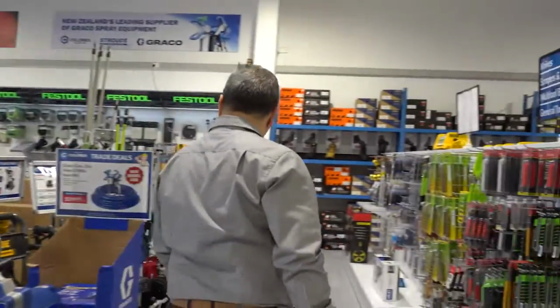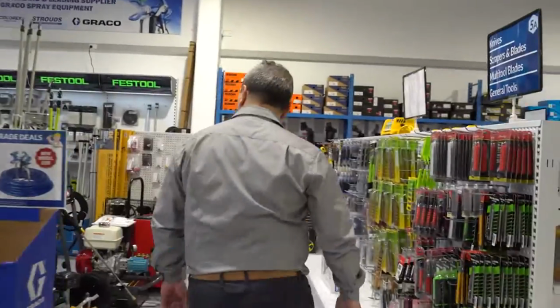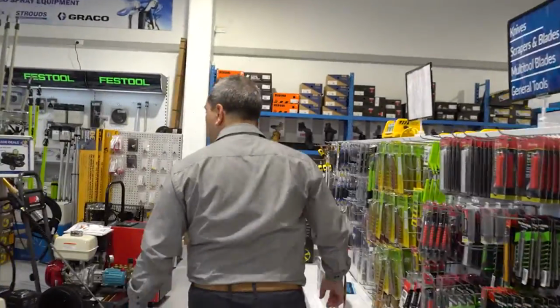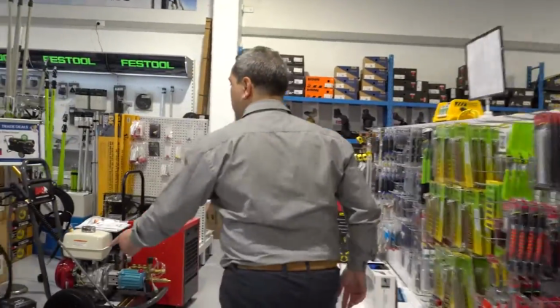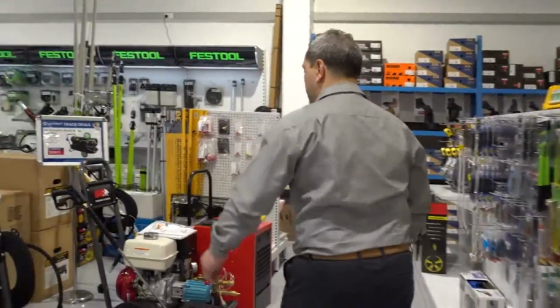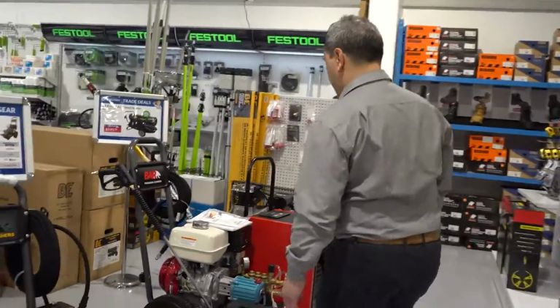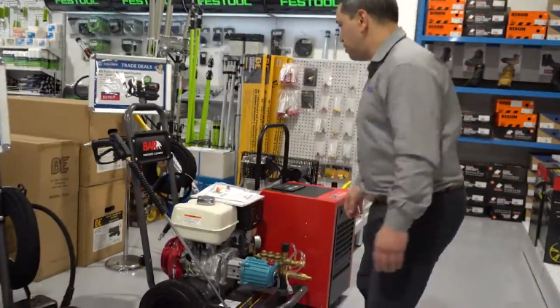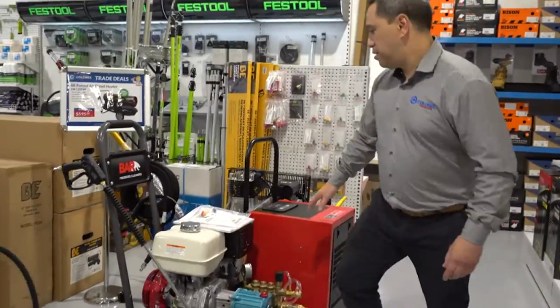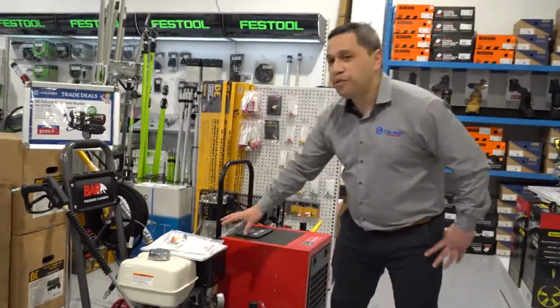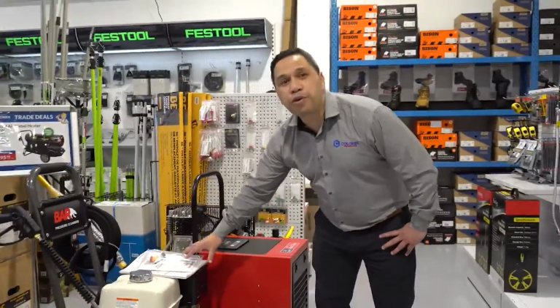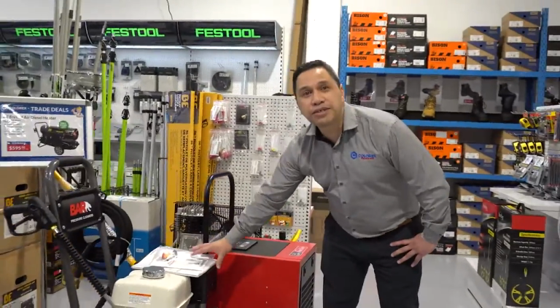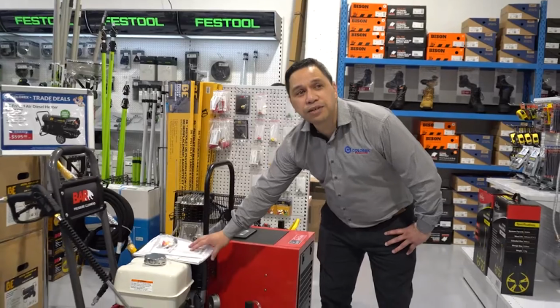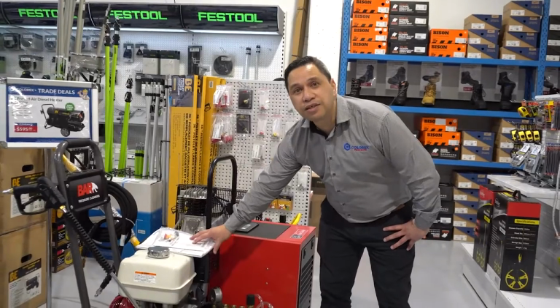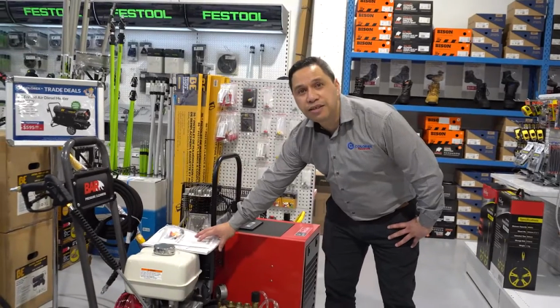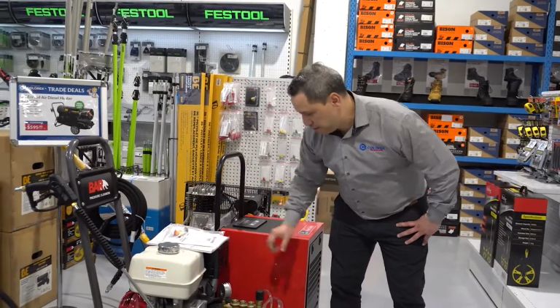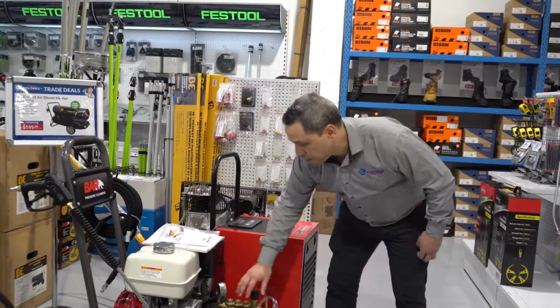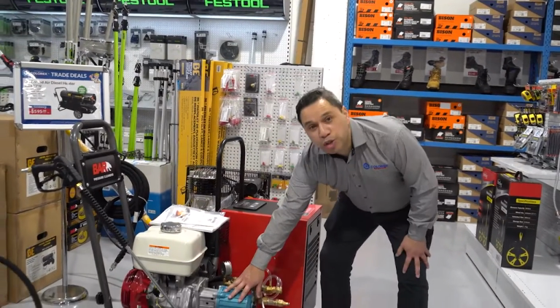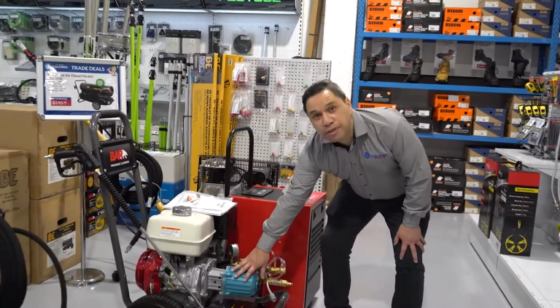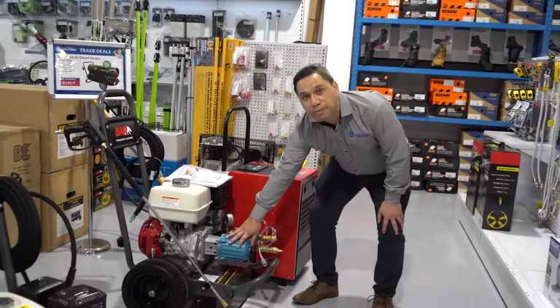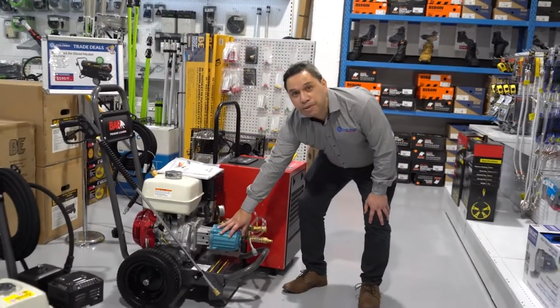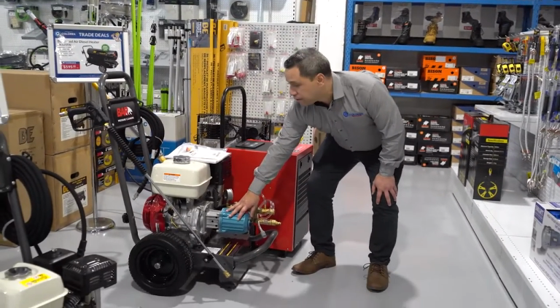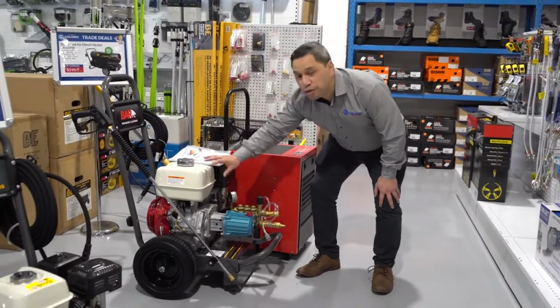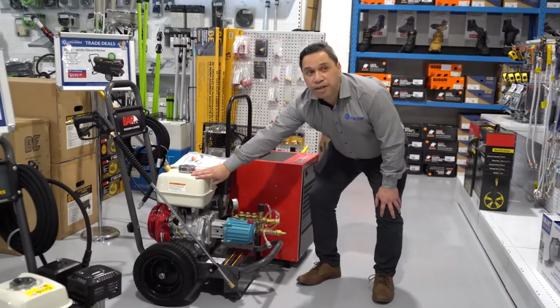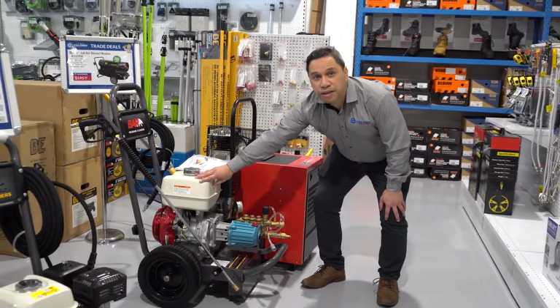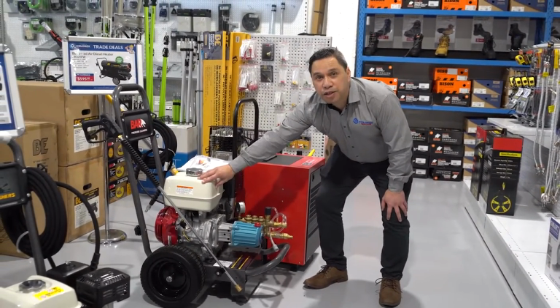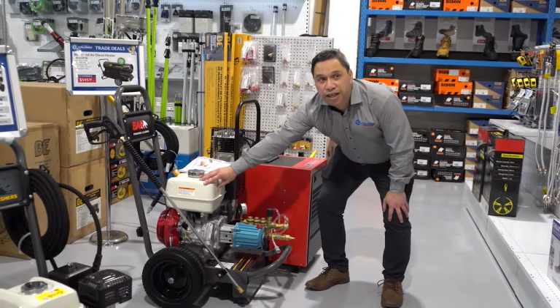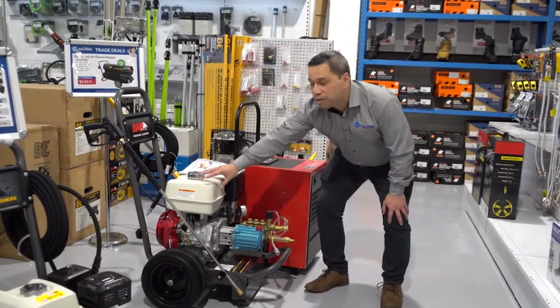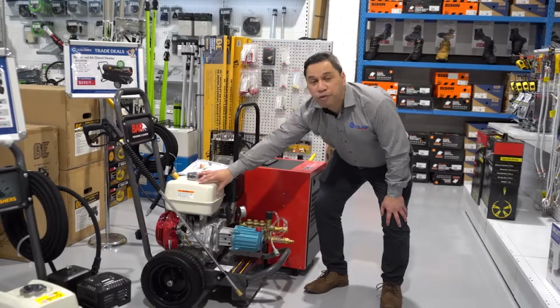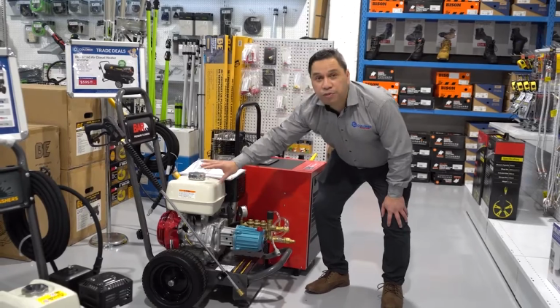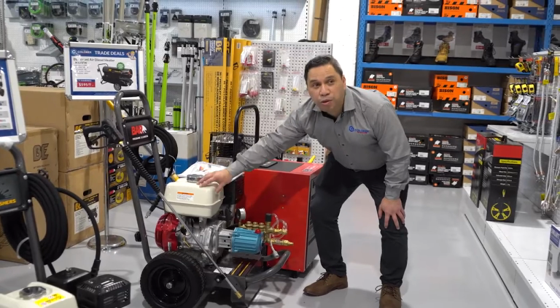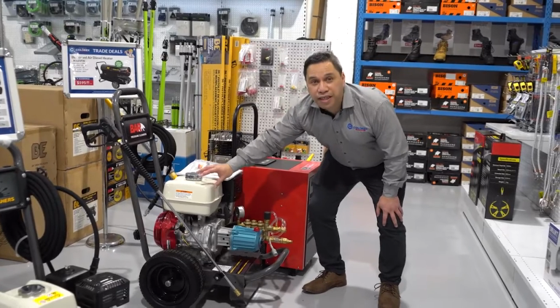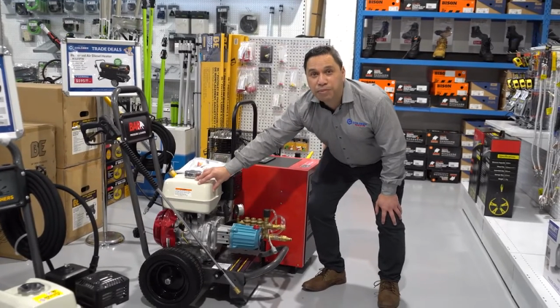Moving on to the water blasters — 4000 series PSI, commercial pump, cat pump, Honda motor — making sure that we provide you with quality equipment.